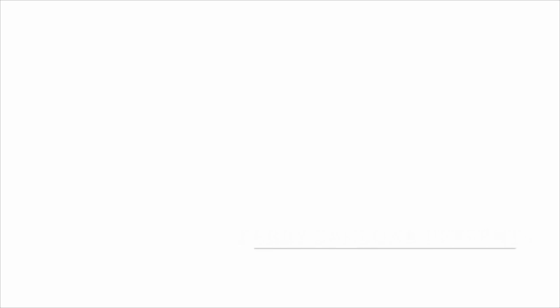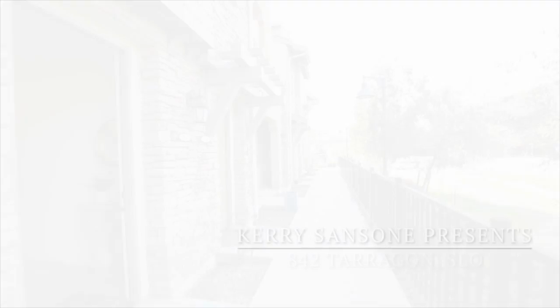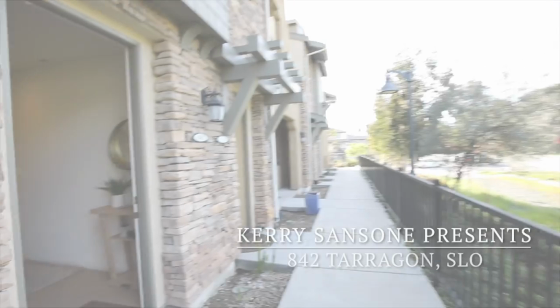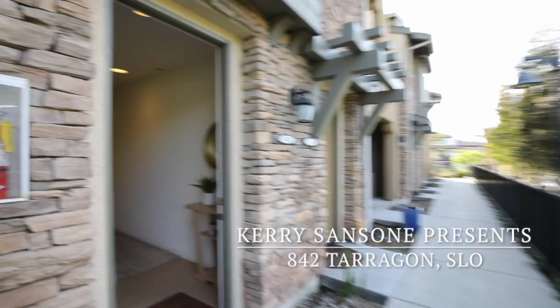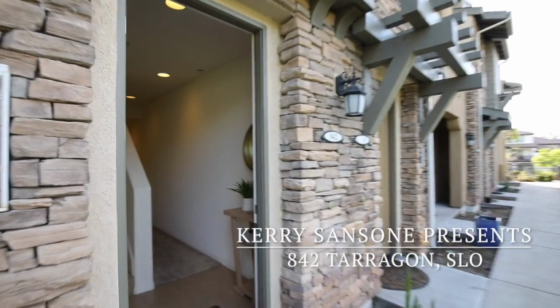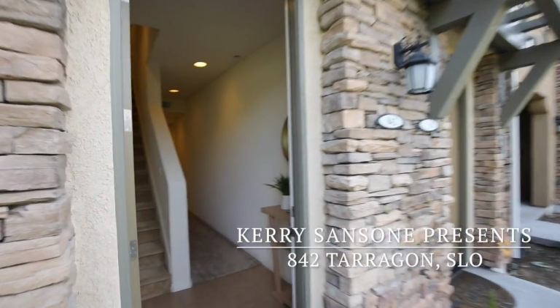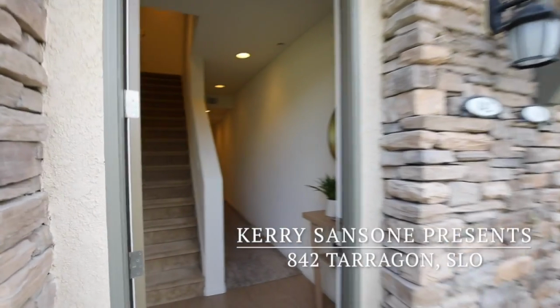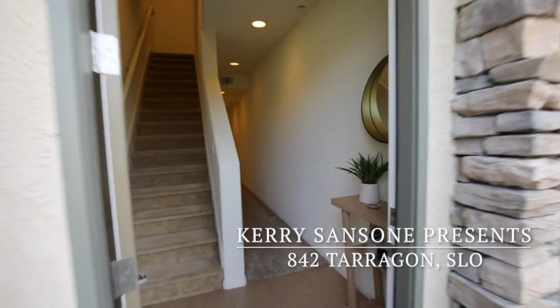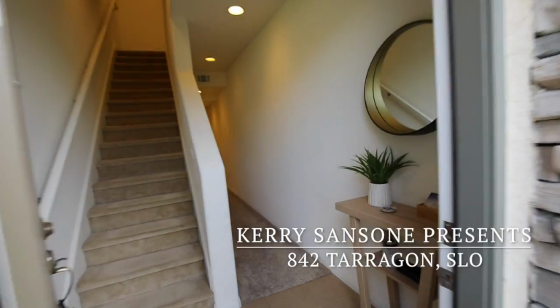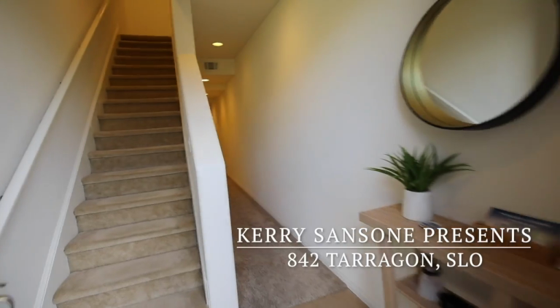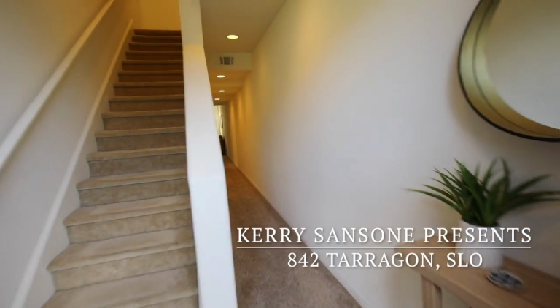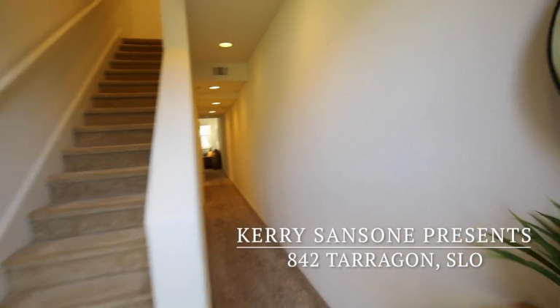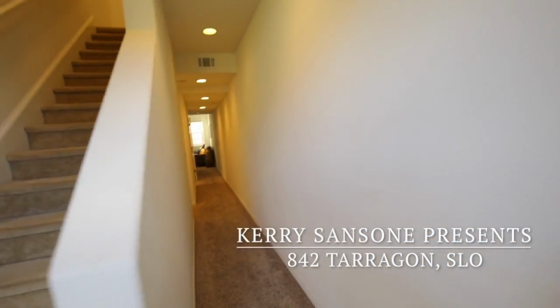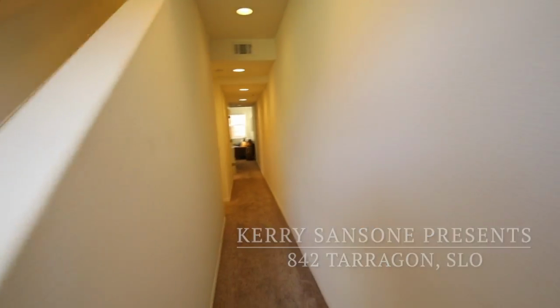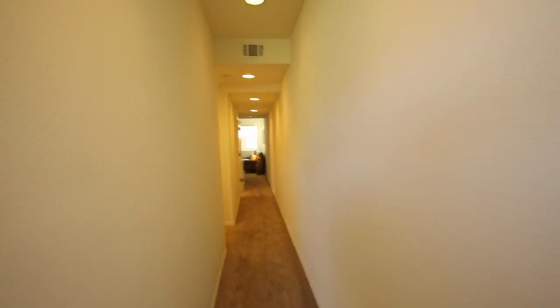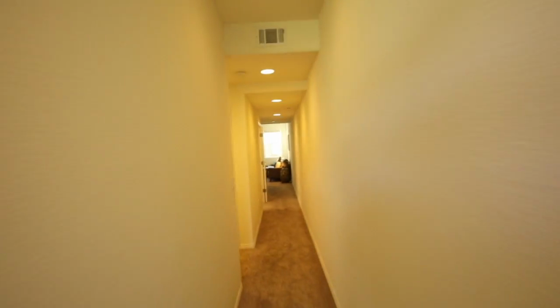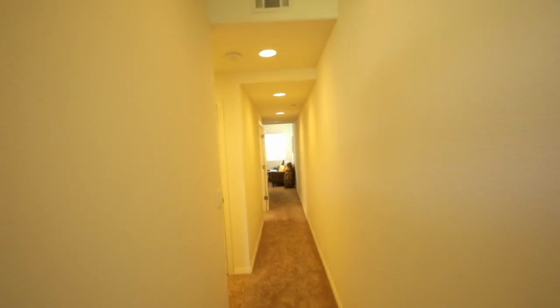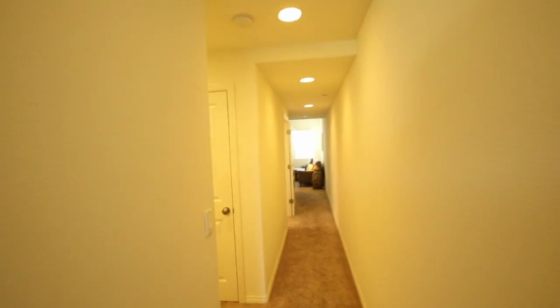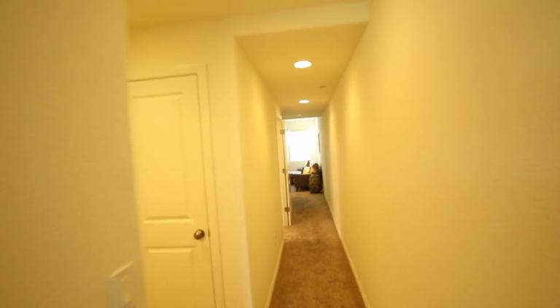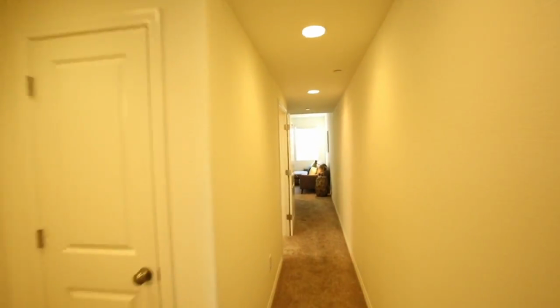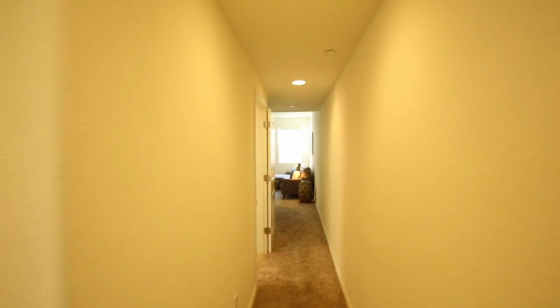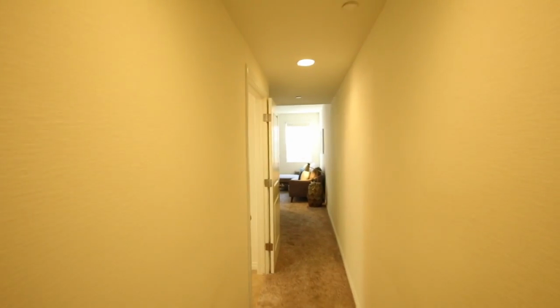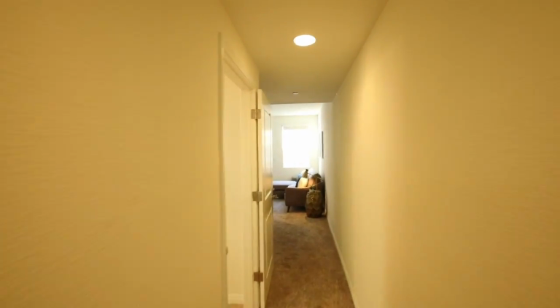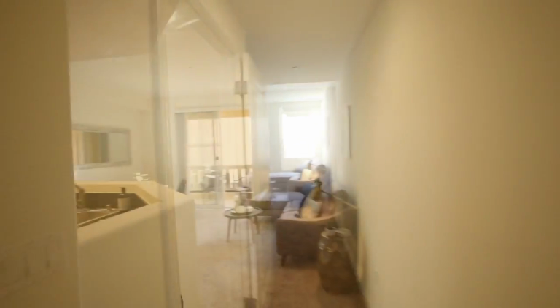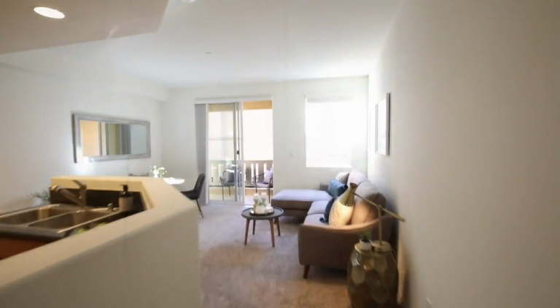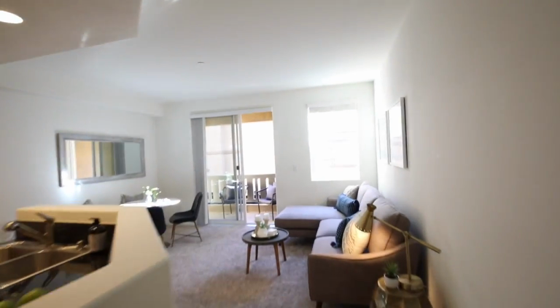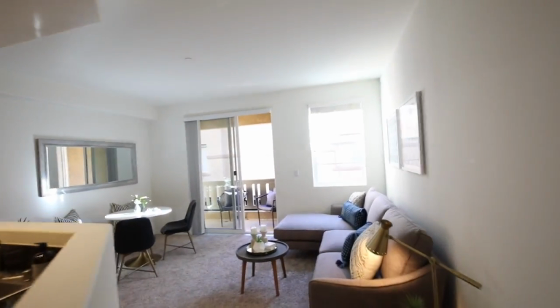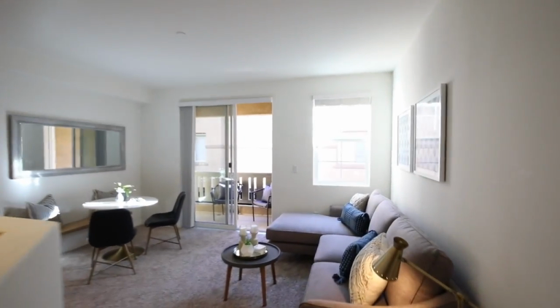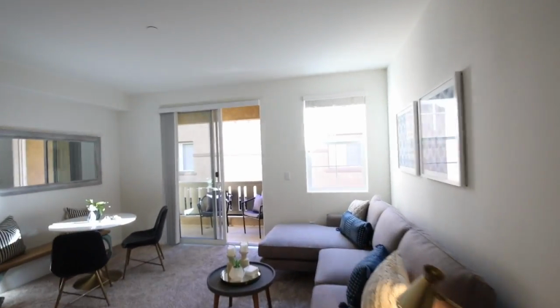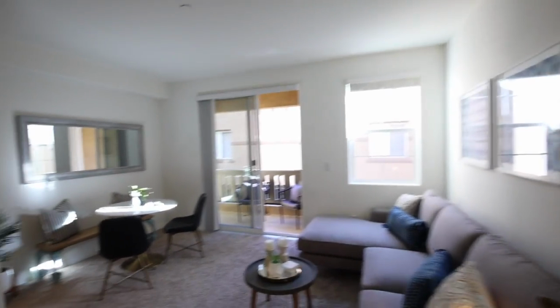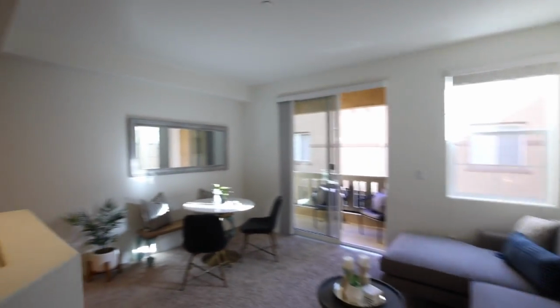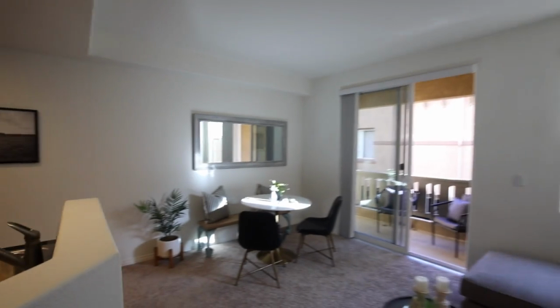Welcome to 842 Tarragon Lane in San Luis Obispo. It's one of 45 intimate condos in a great location at the gateway to the Edna Valley, surrounded by local eateries and breweries.